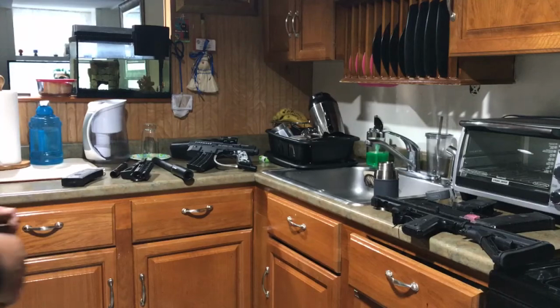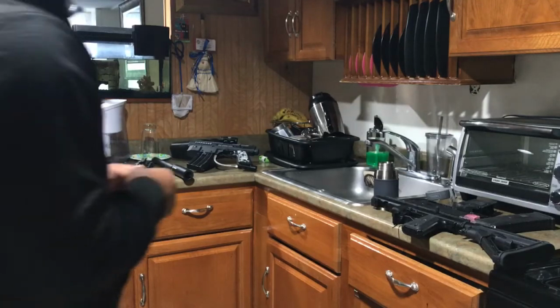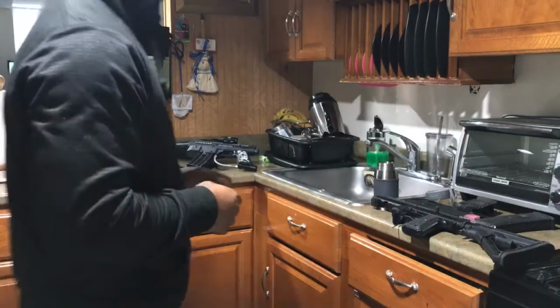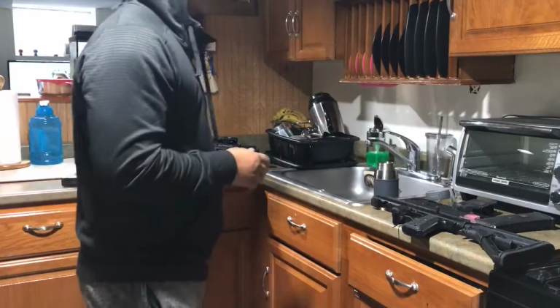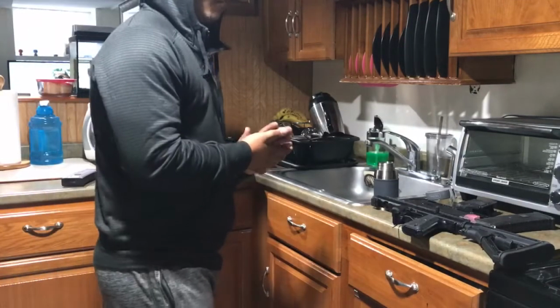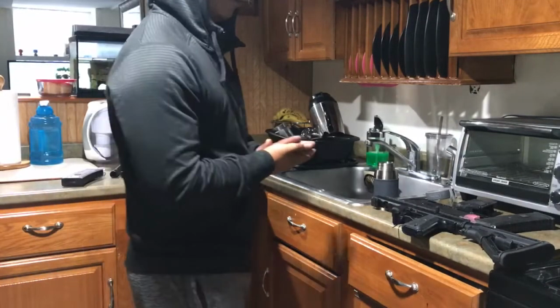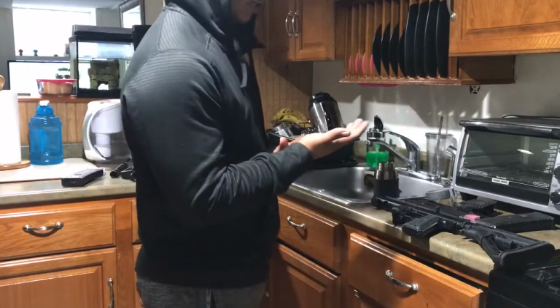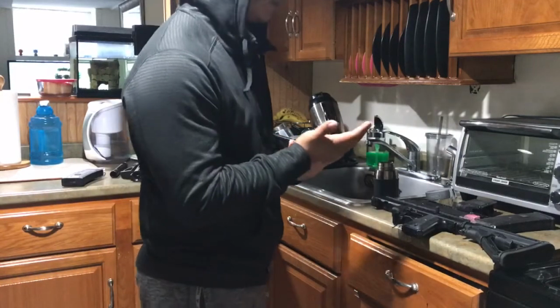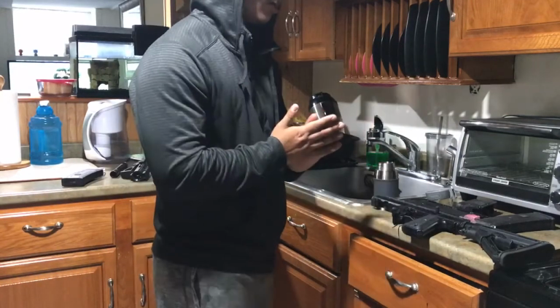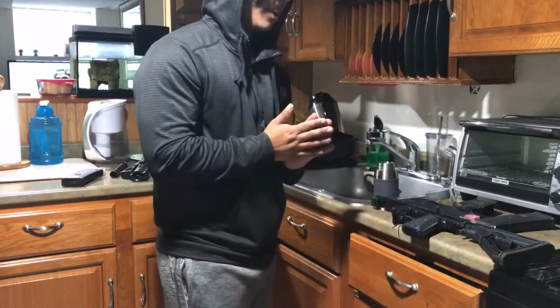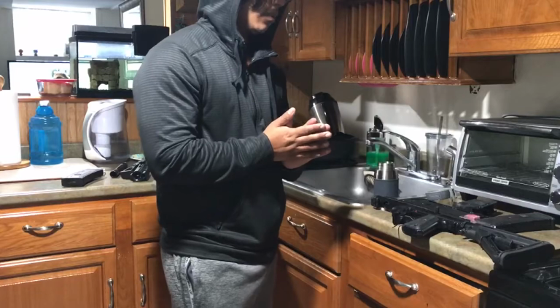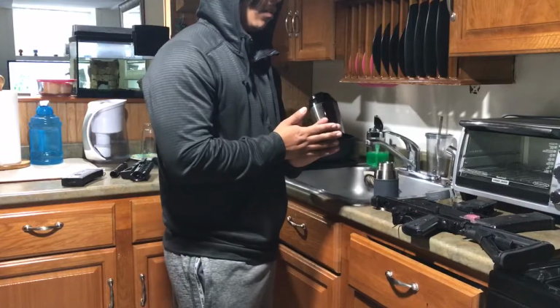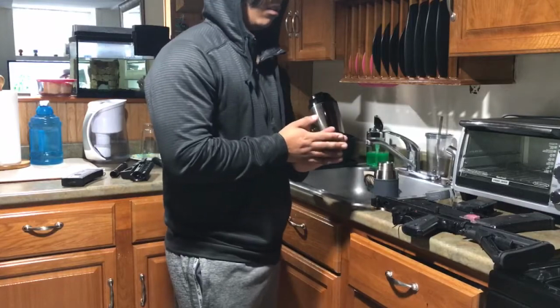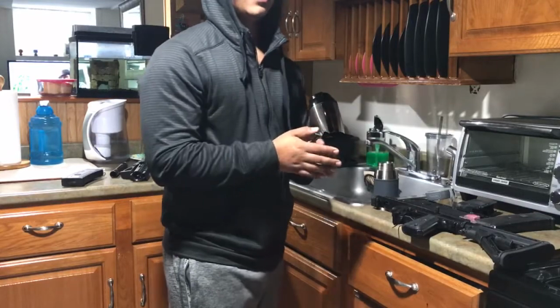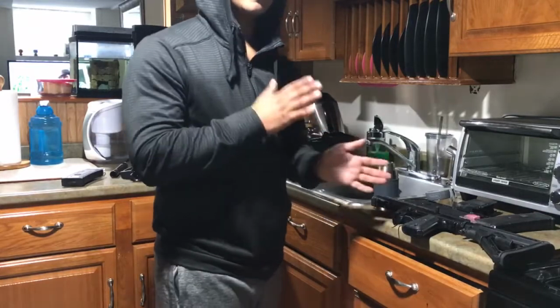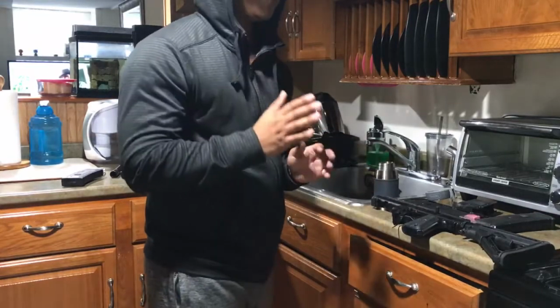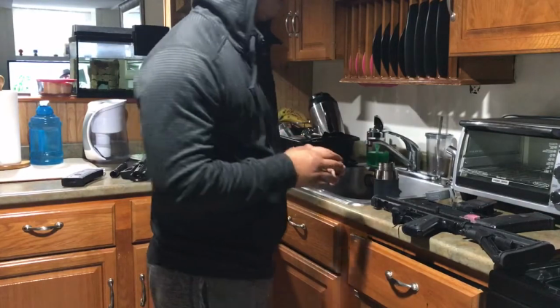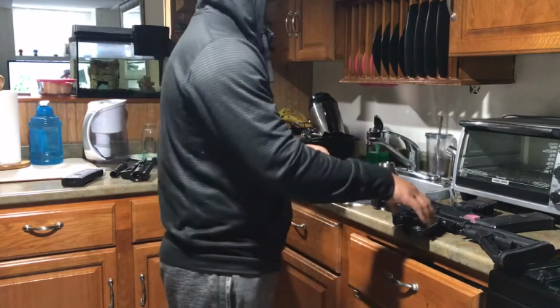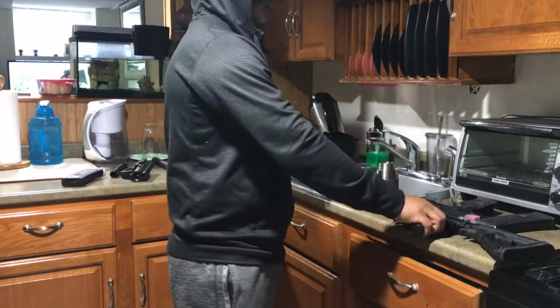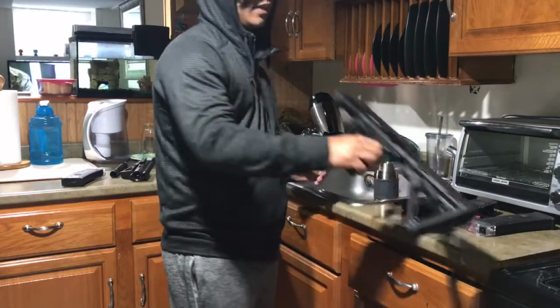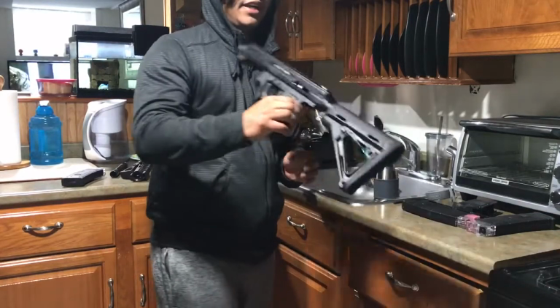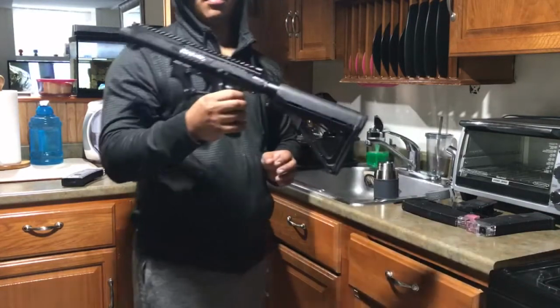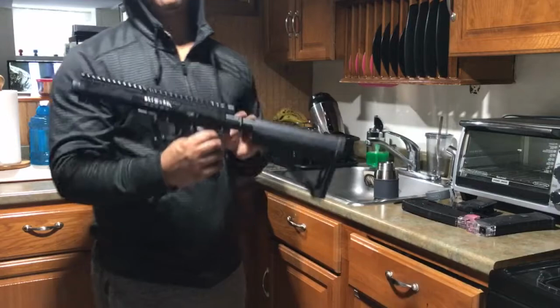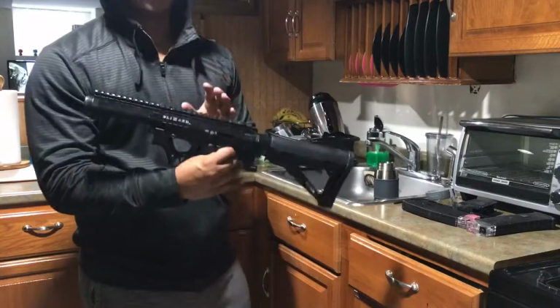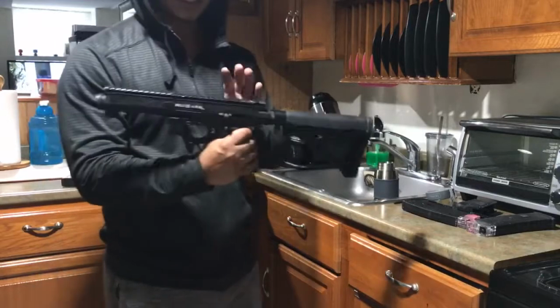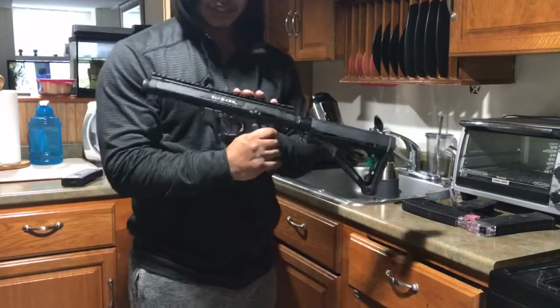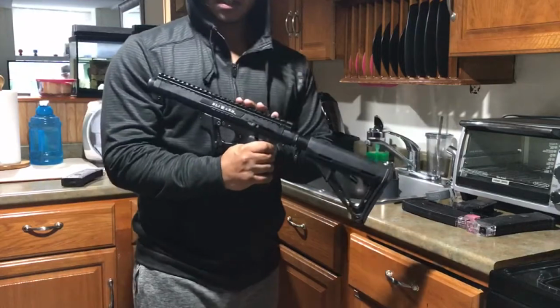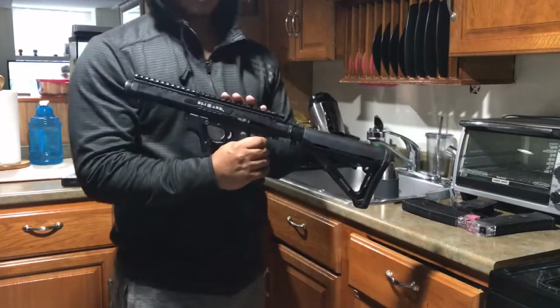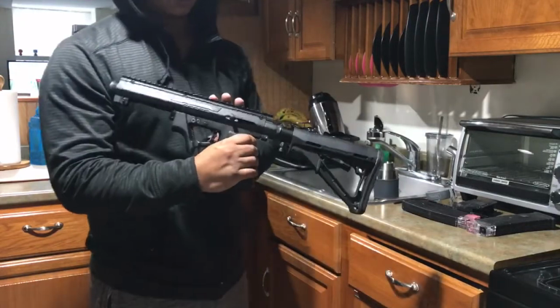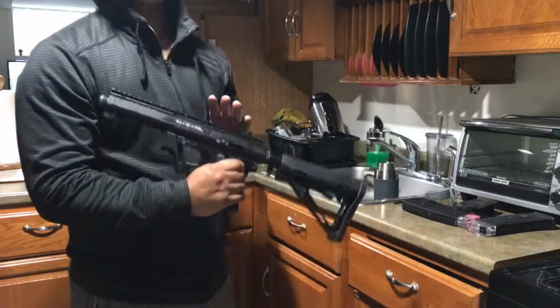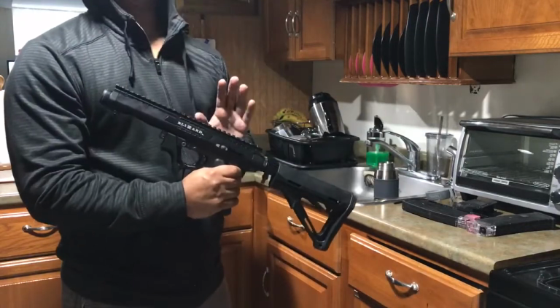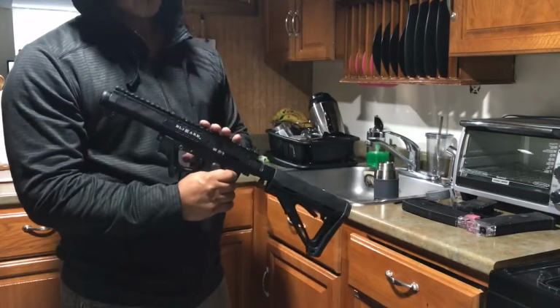Hello everyone, Azteca Paintball here. I just want to make a quick video slash review on my Tippmann 98 Blizzard. First of all, I want to say that this is an amazing gun.